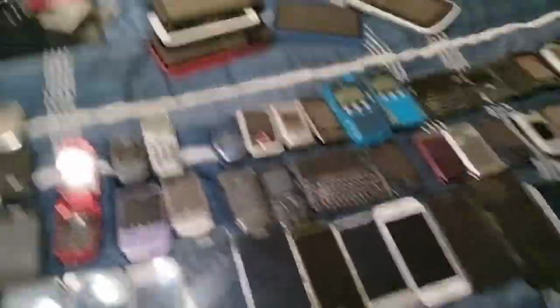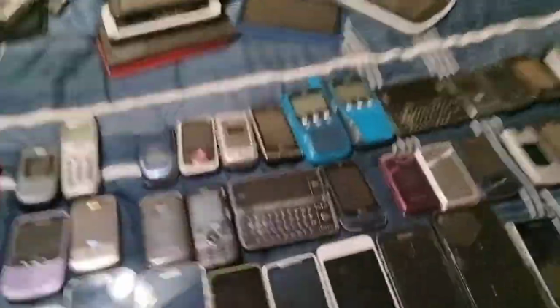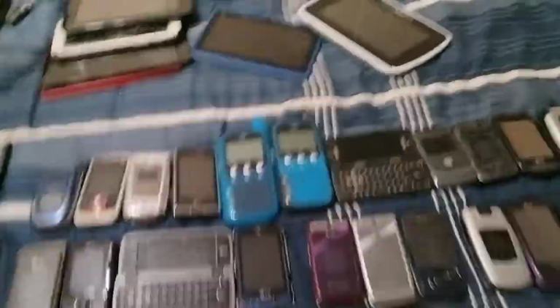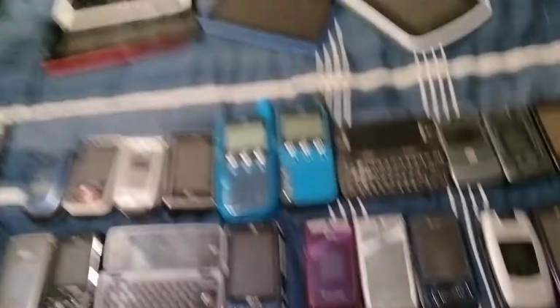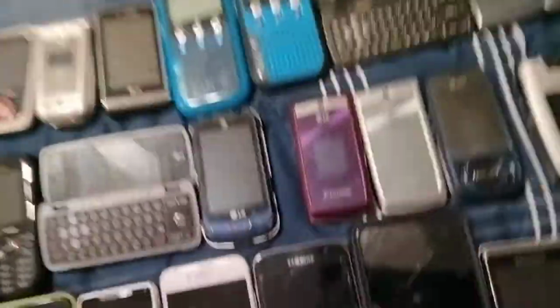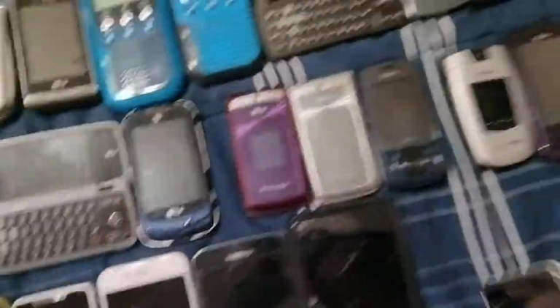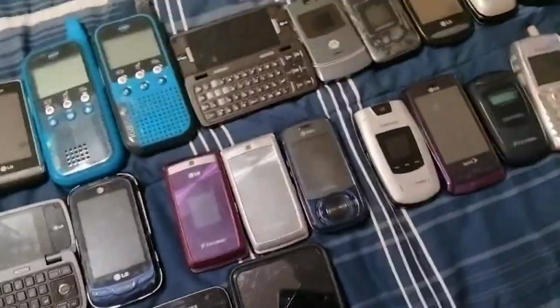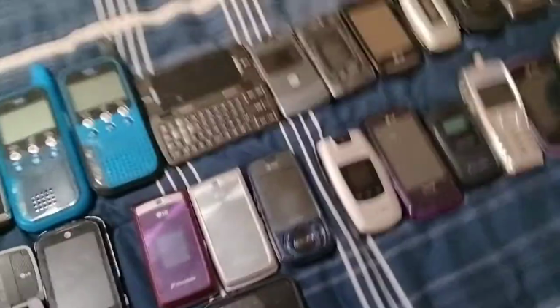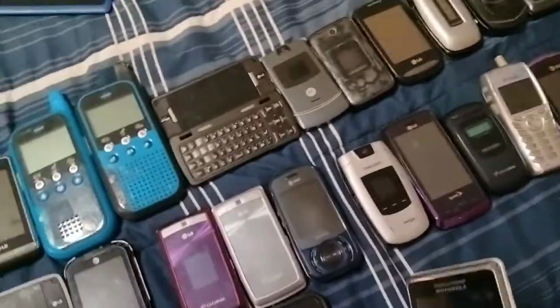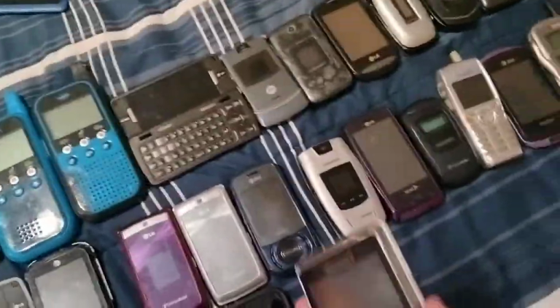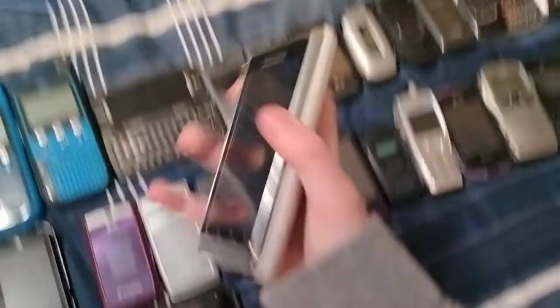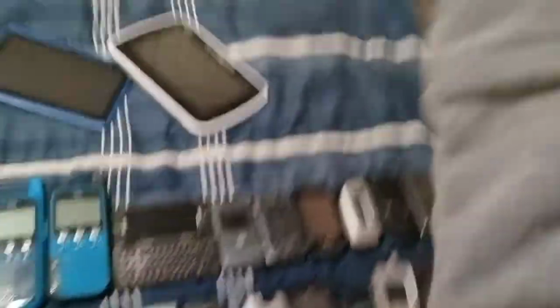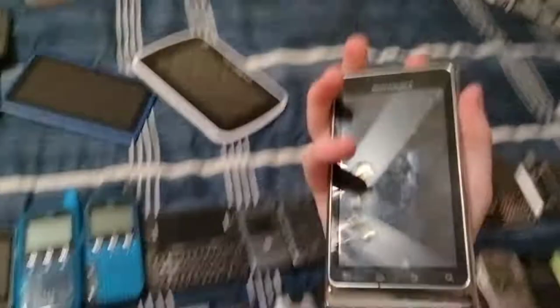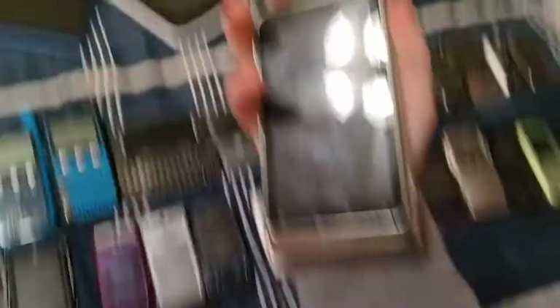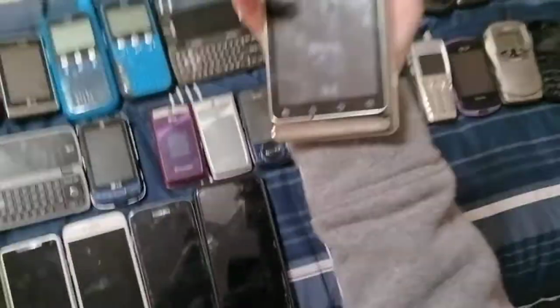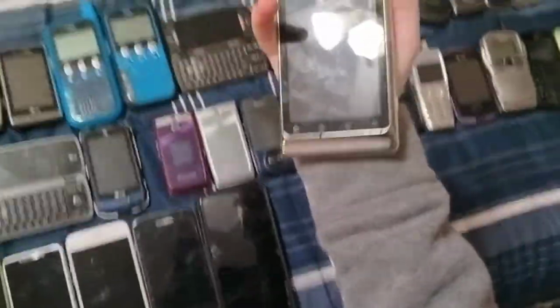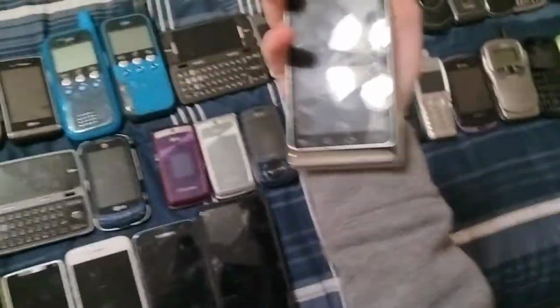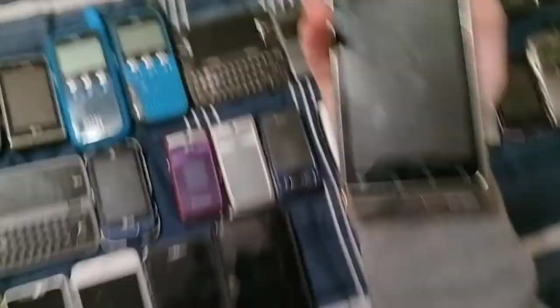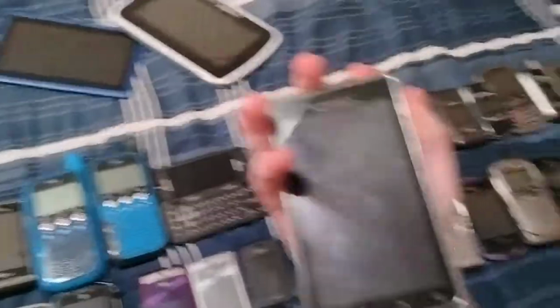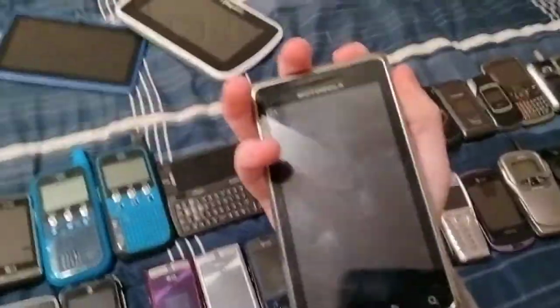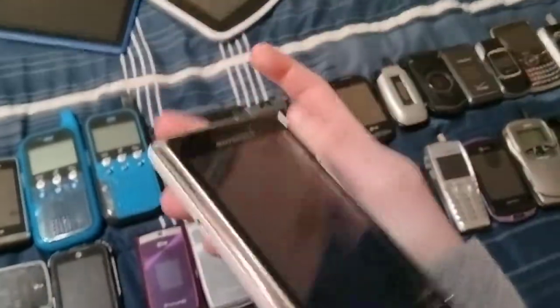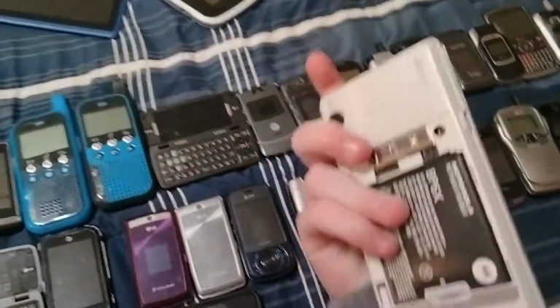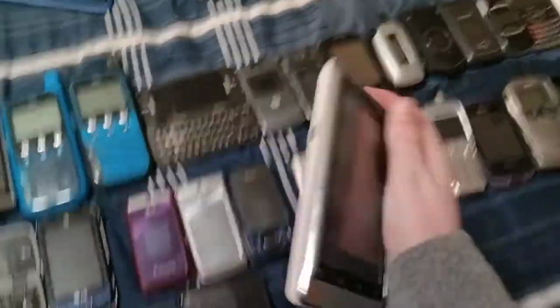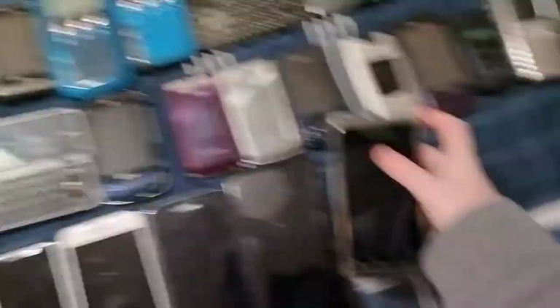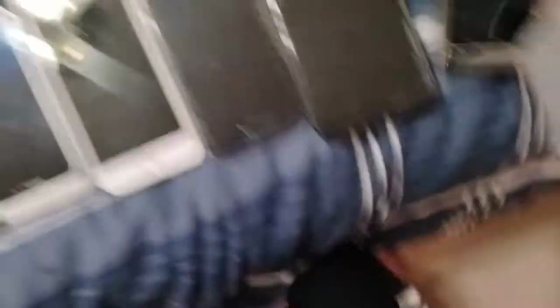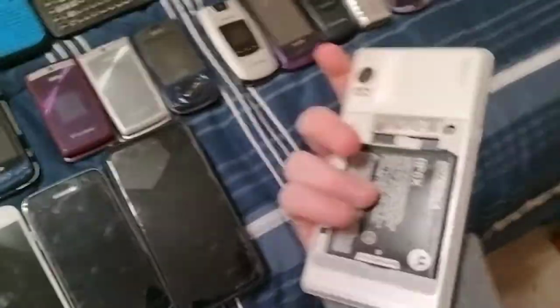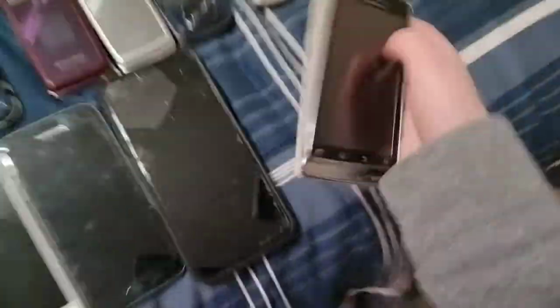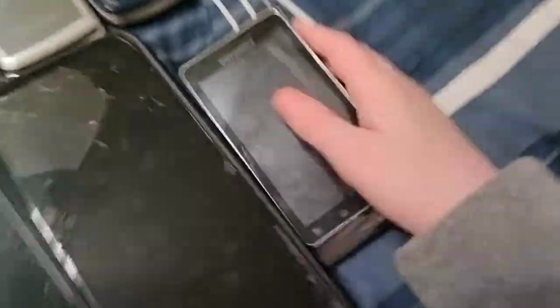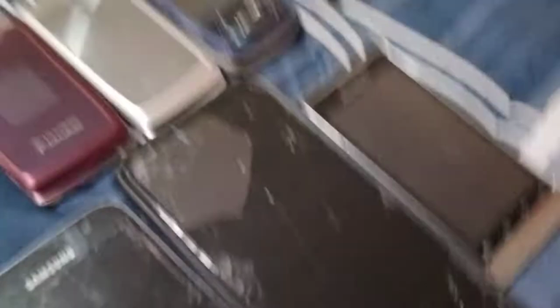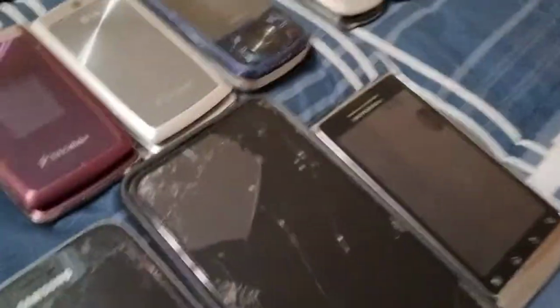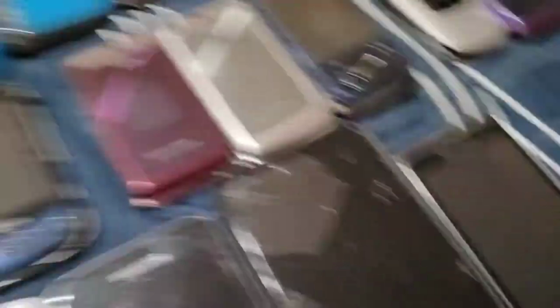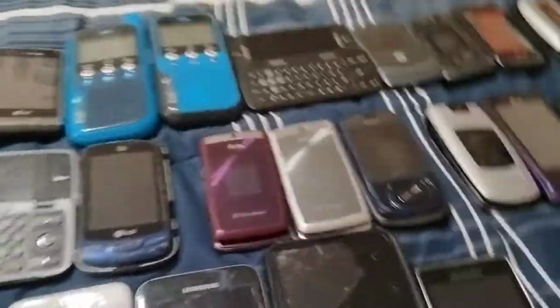Let's get started with the Joy 2 on Verizon. This works but it's dead and it's missing the back cover, so I can't take this in.